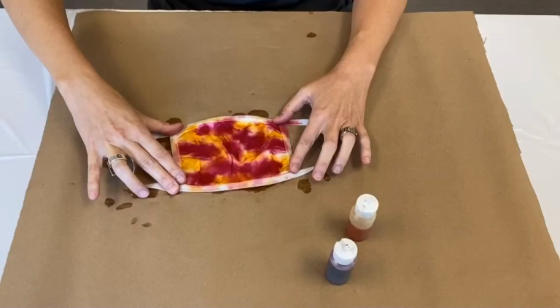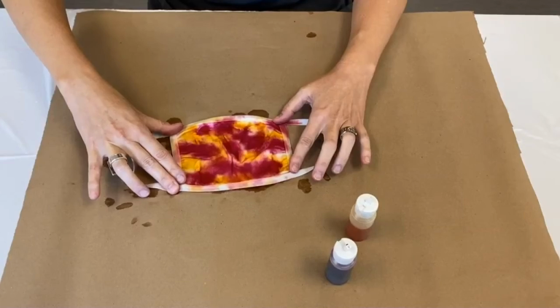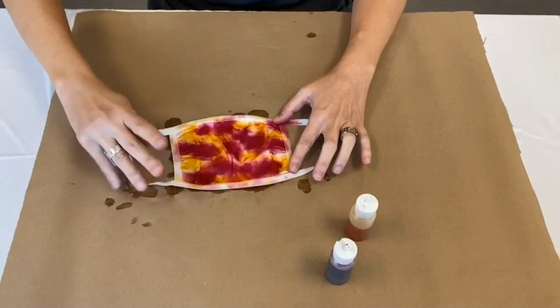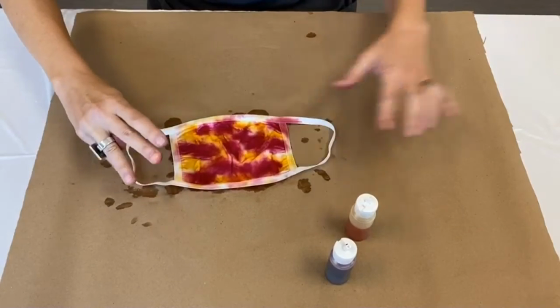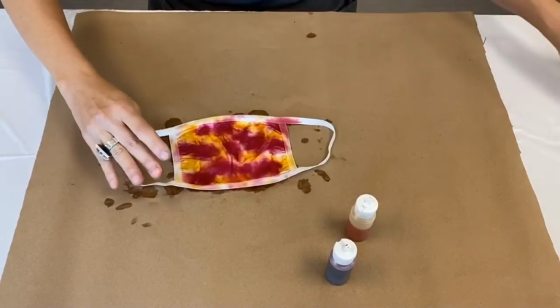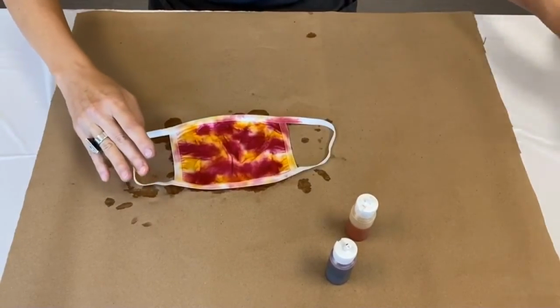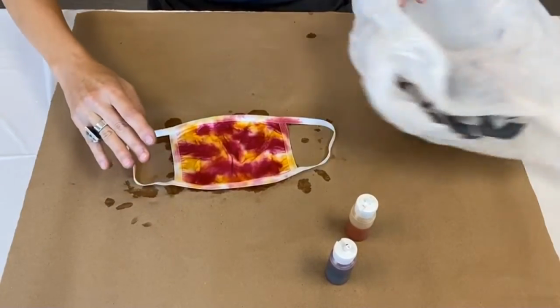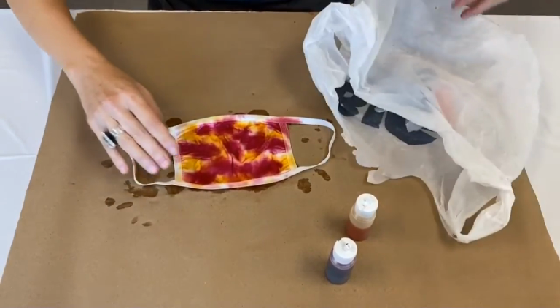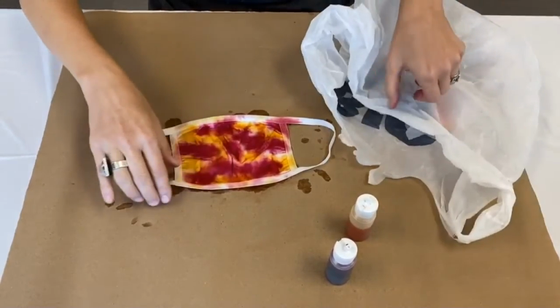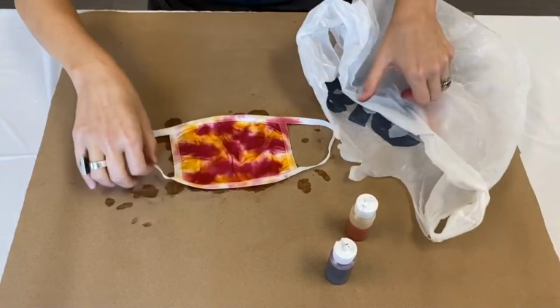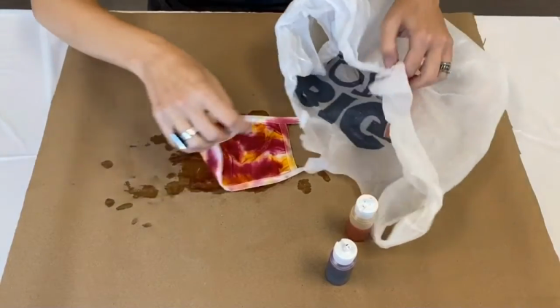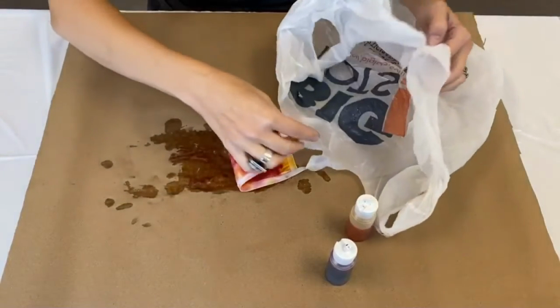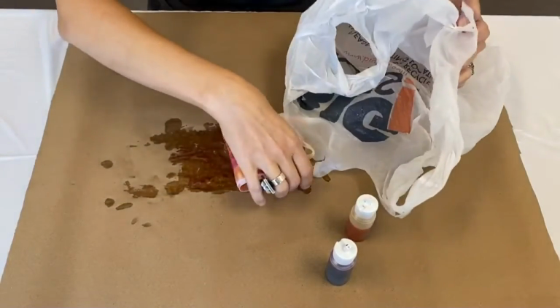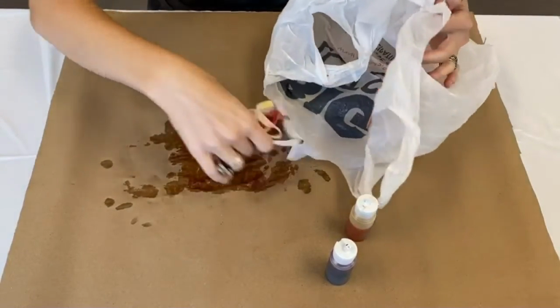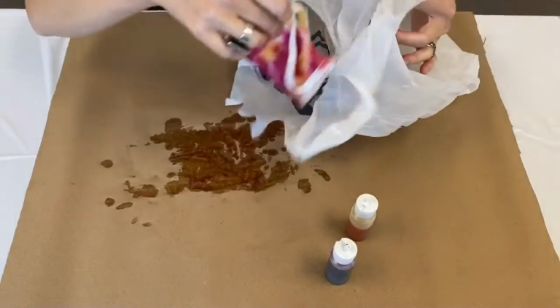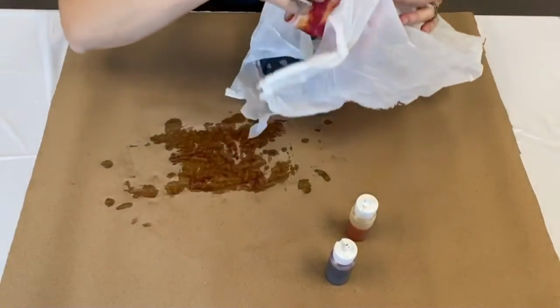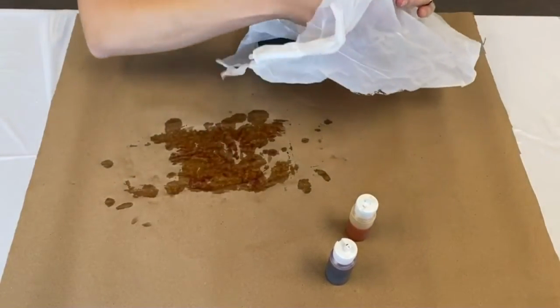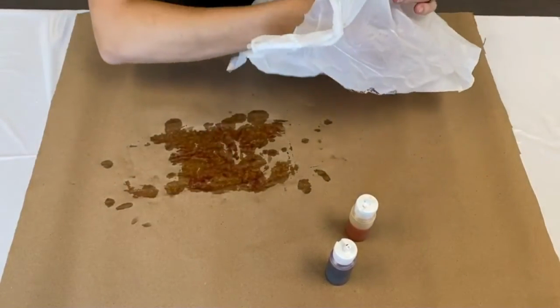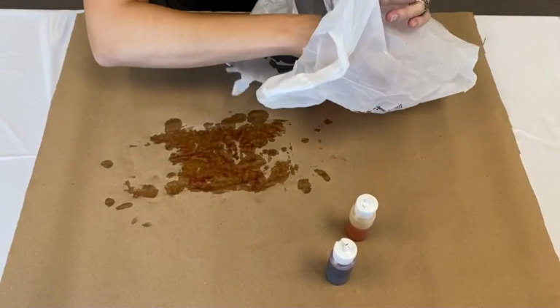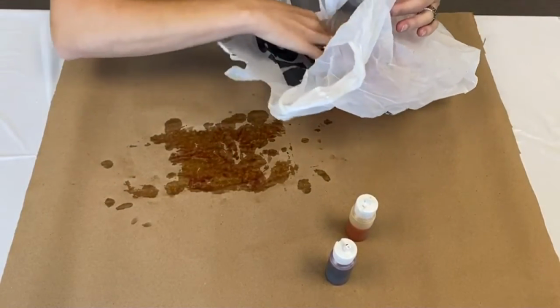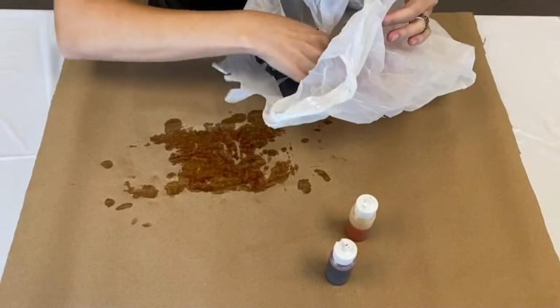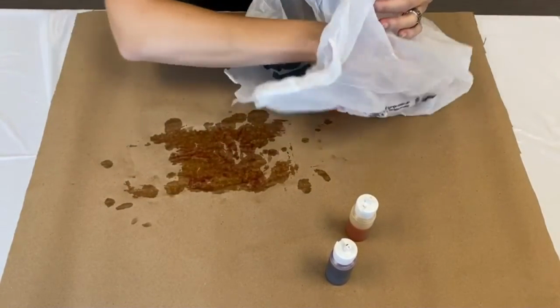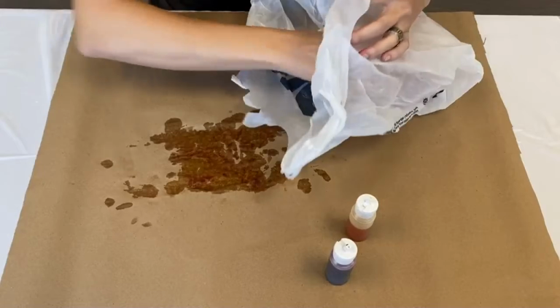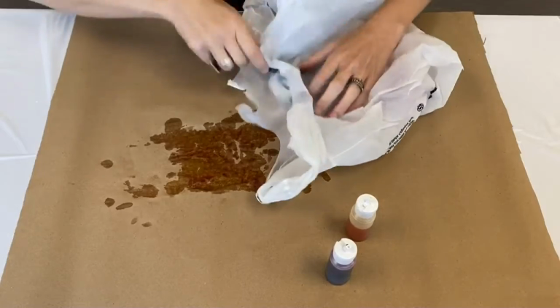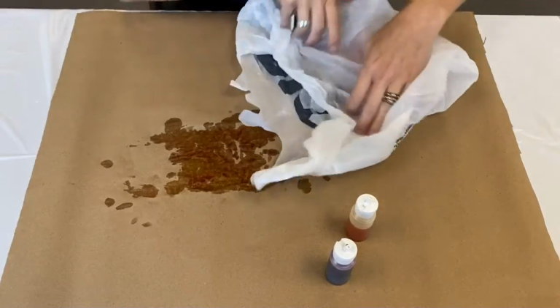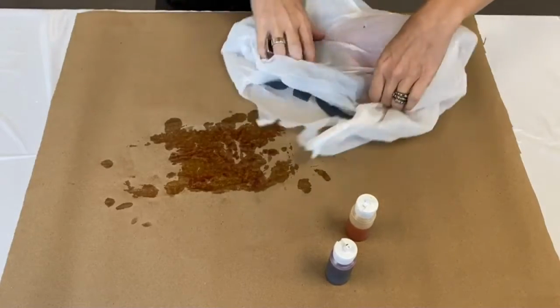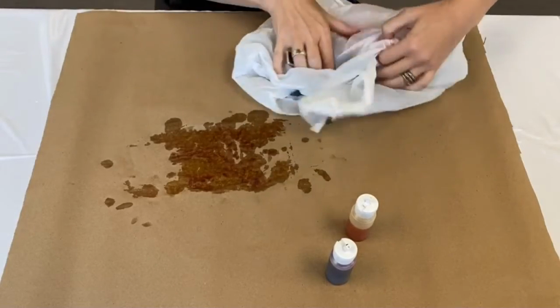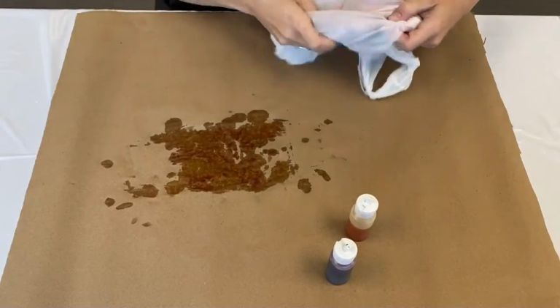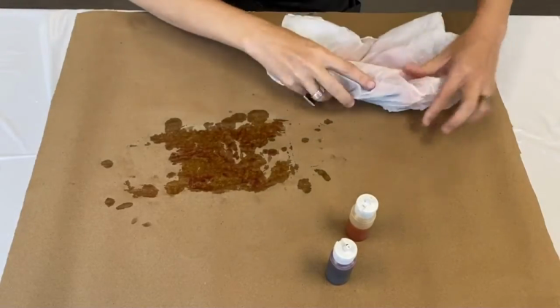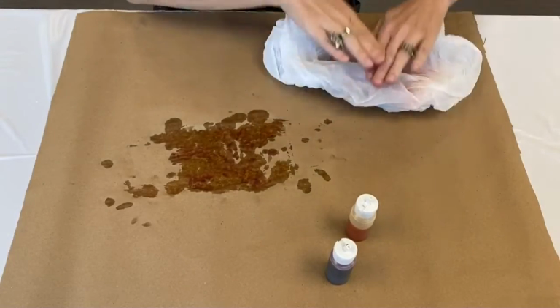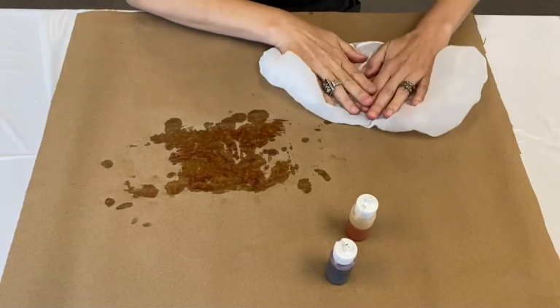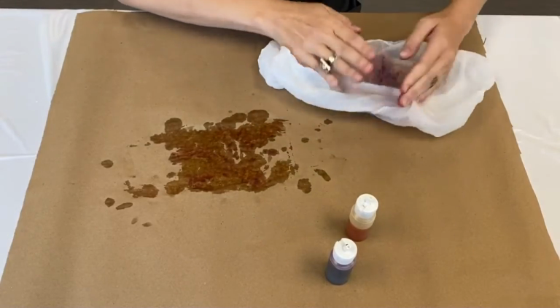When you're finished dyeing your mask, cover it in plastic like a plastic grocery bag to keep it damp while the dye sets. Let the dye set for 6 to 24 hours for the brightest colors.